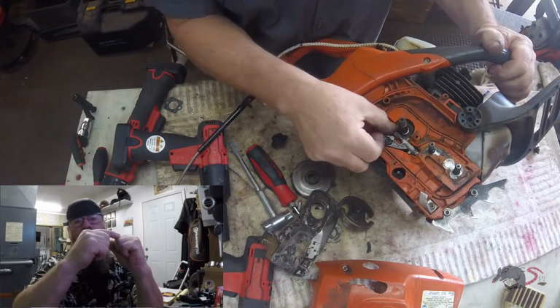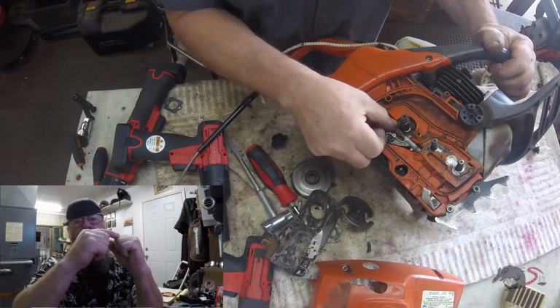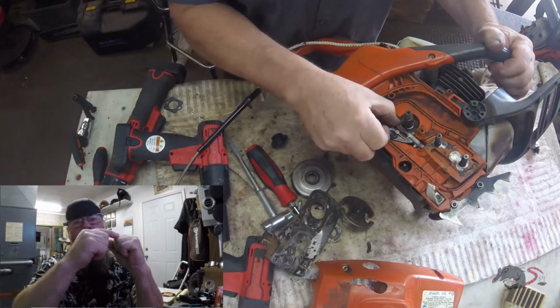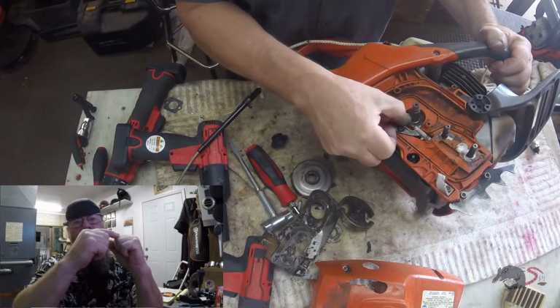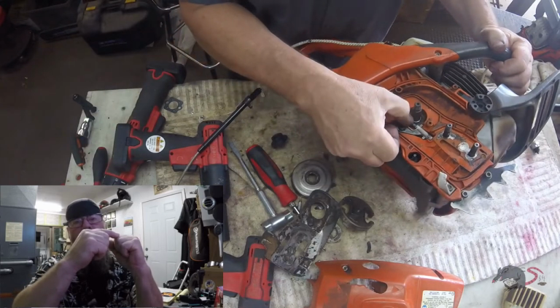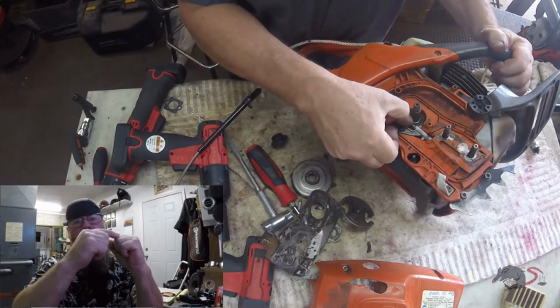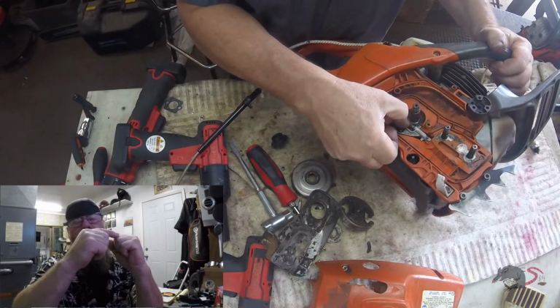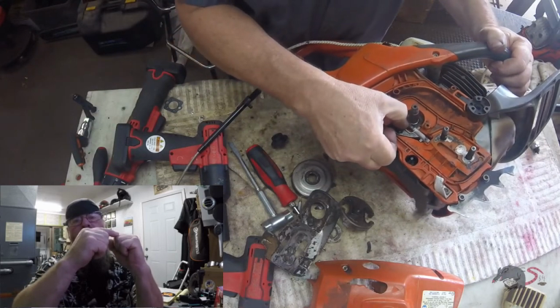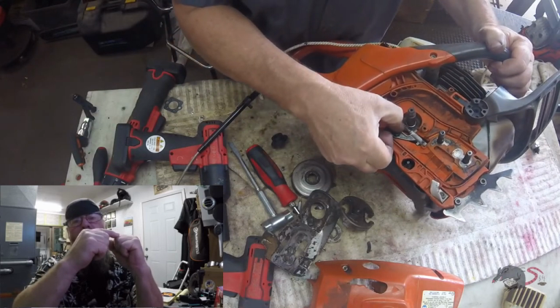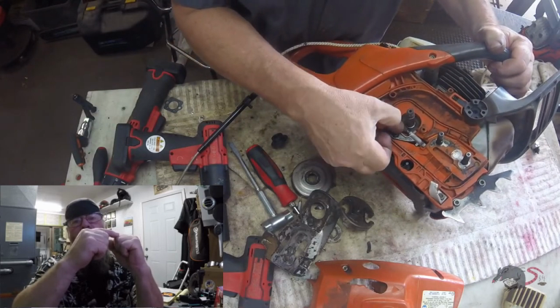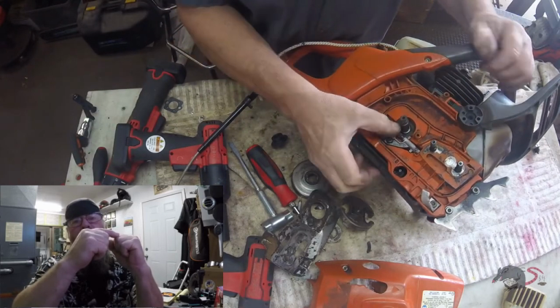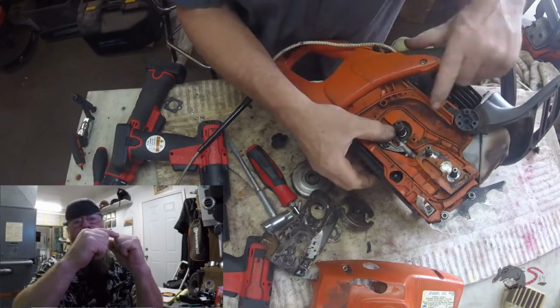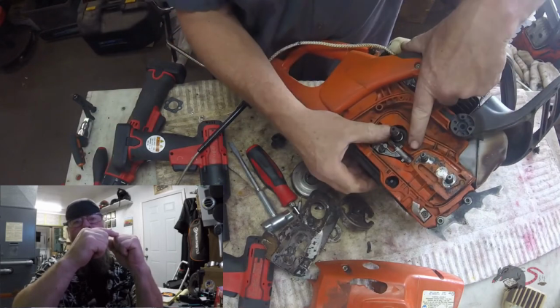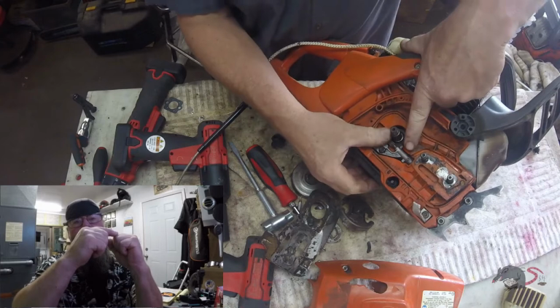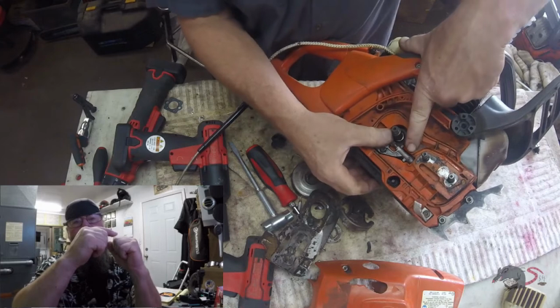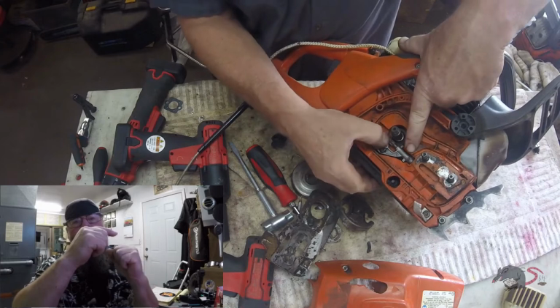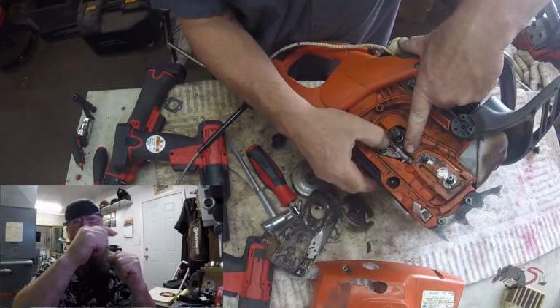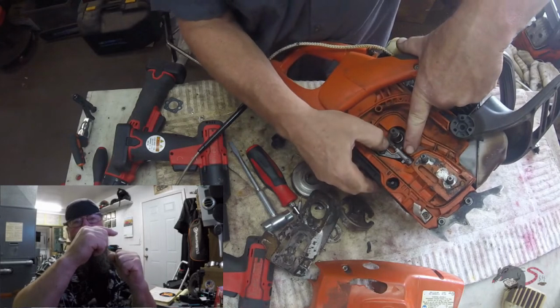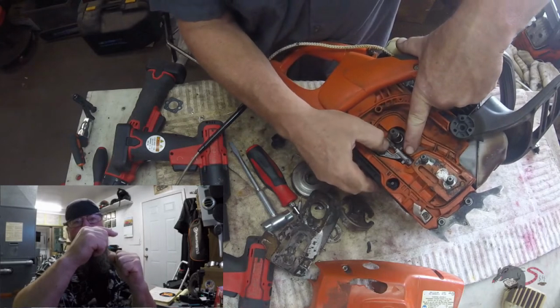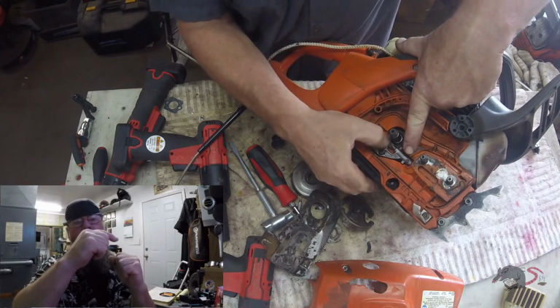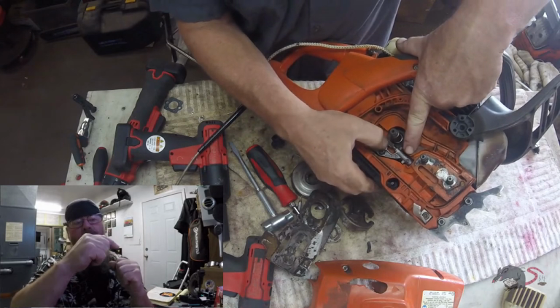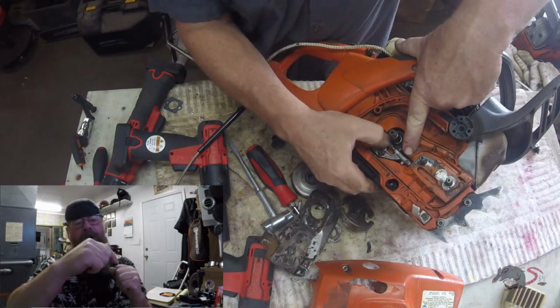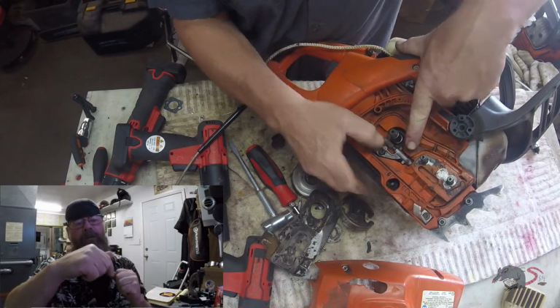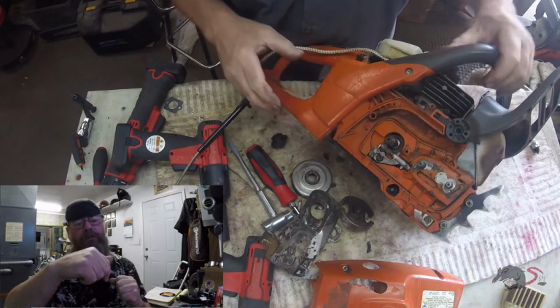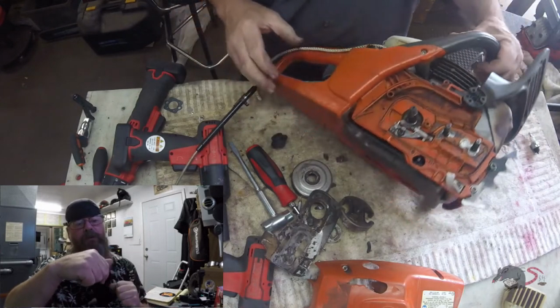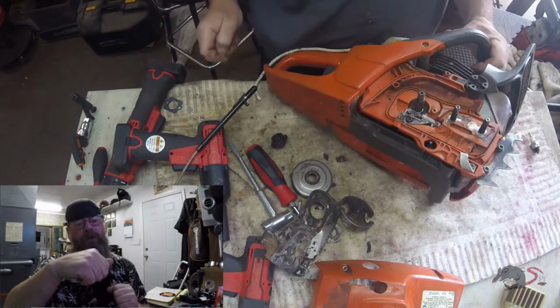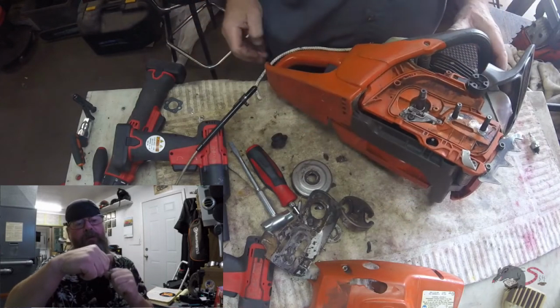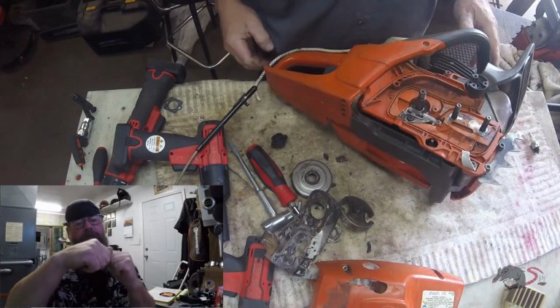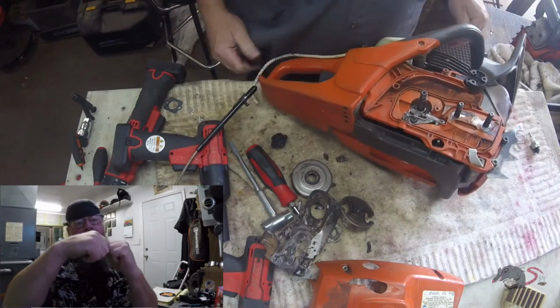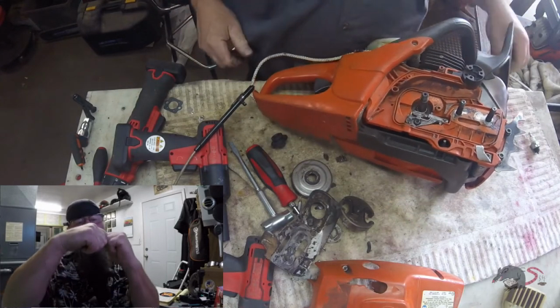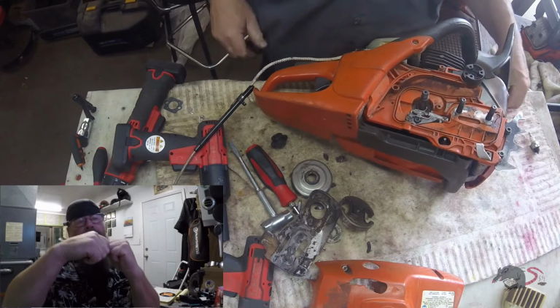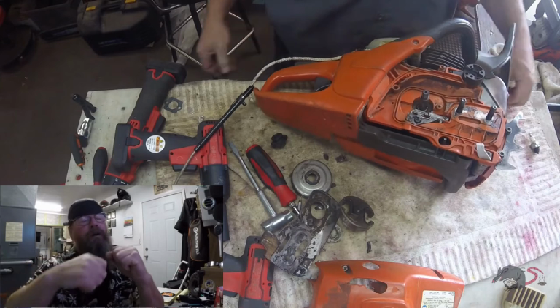If you were just to try to tighten the clutch, it's going this way. The rope could drop into the exhaust port, and then when it comes back up it could cut it off.